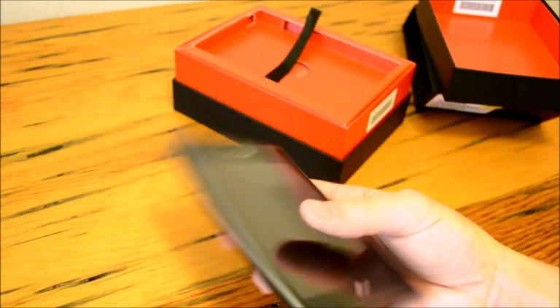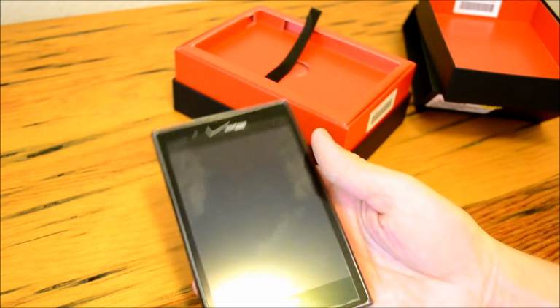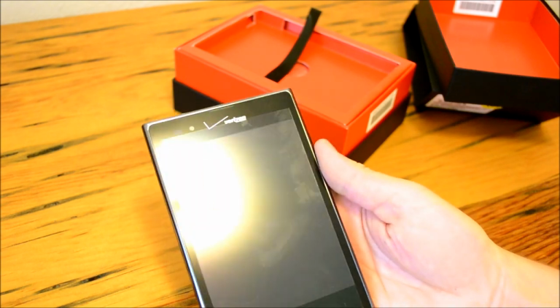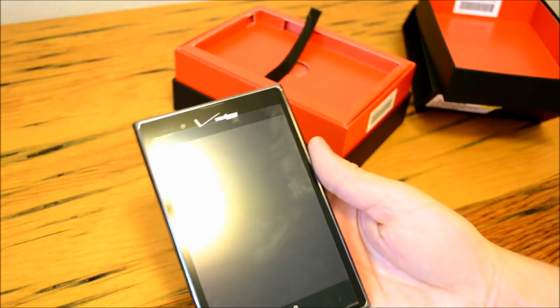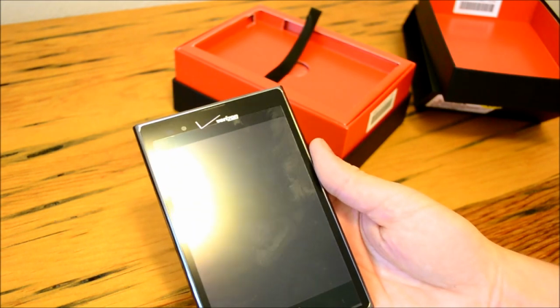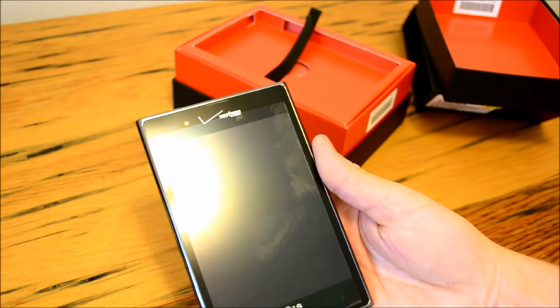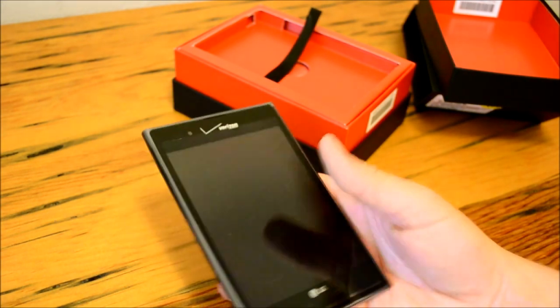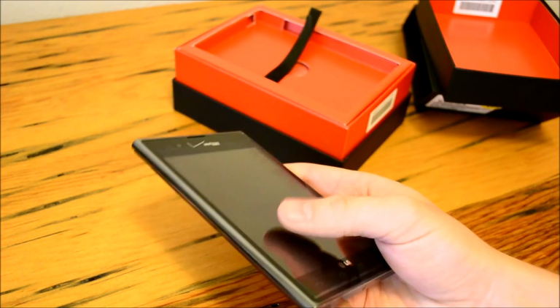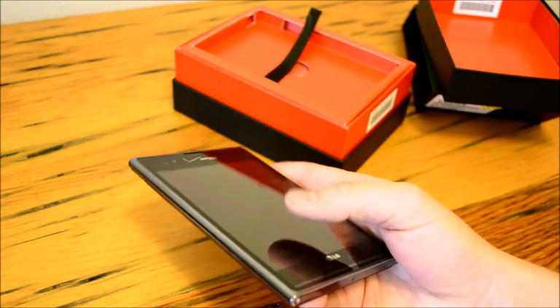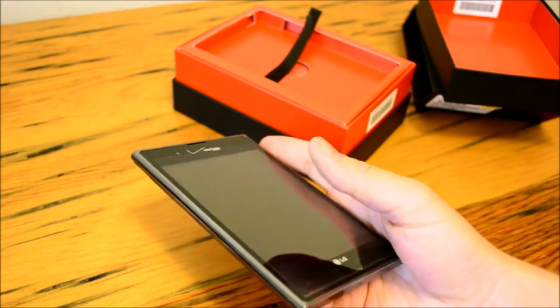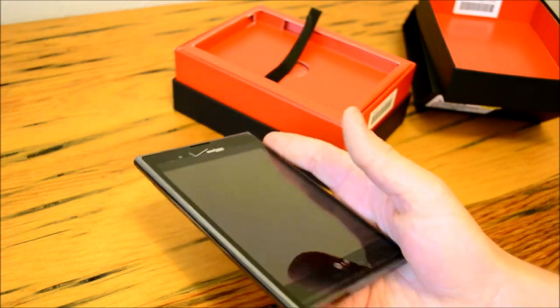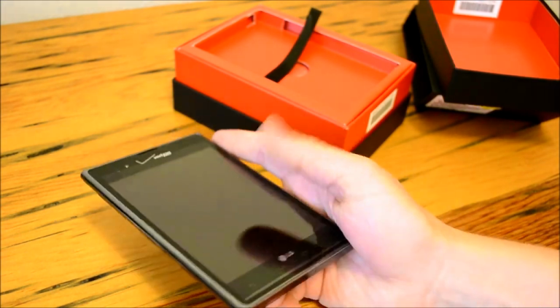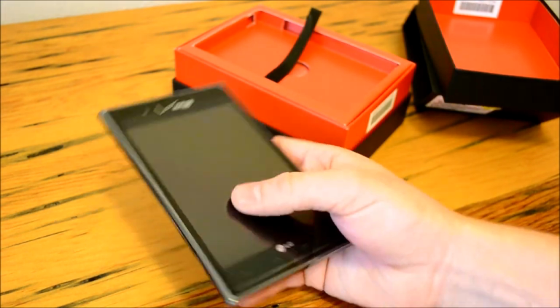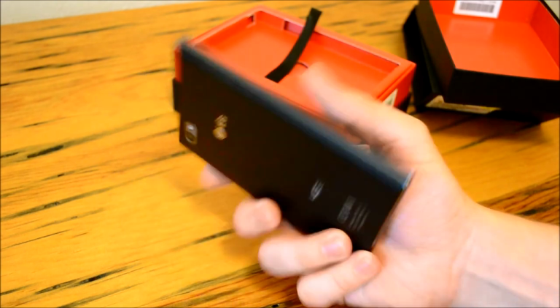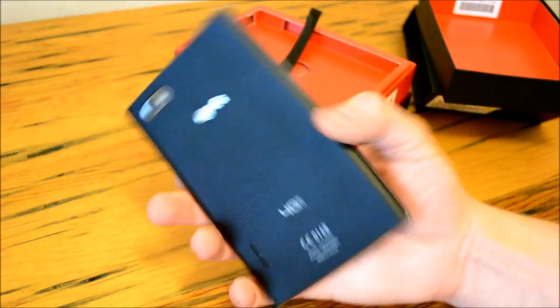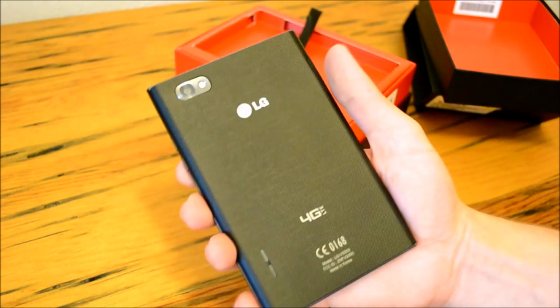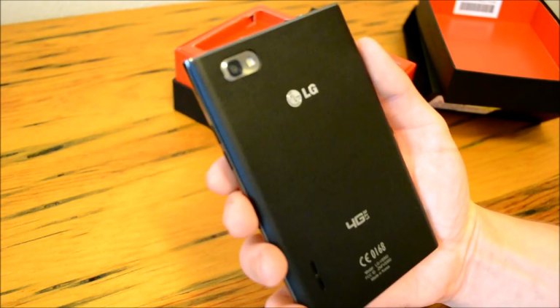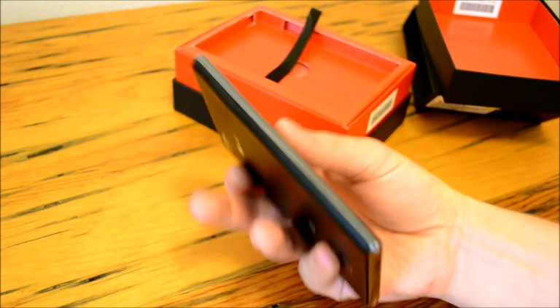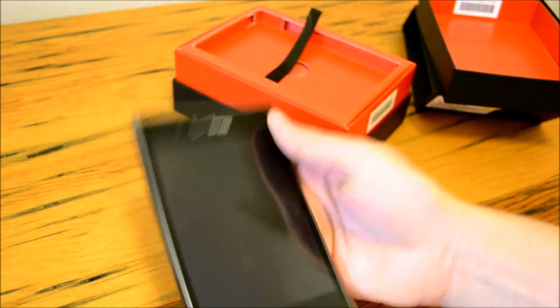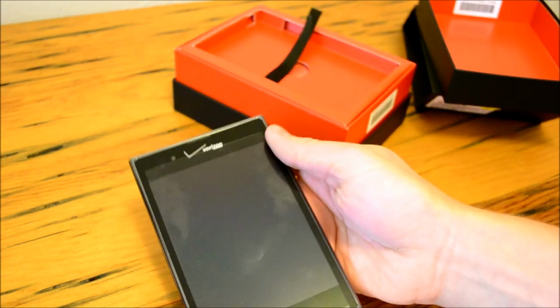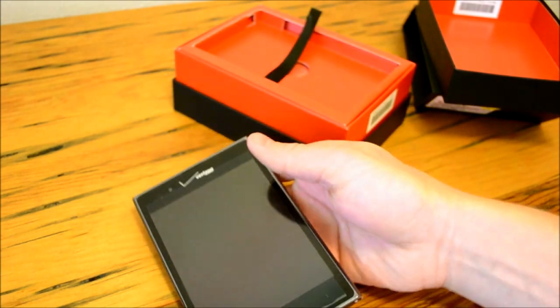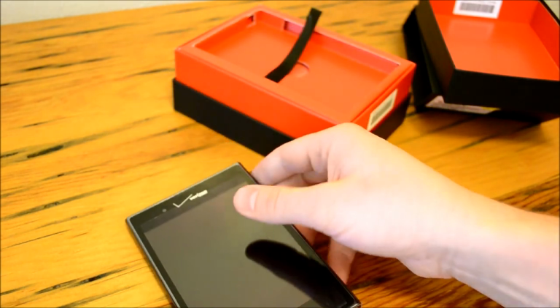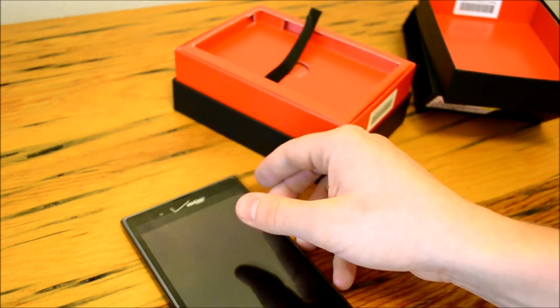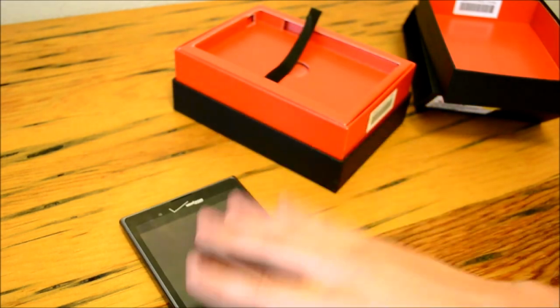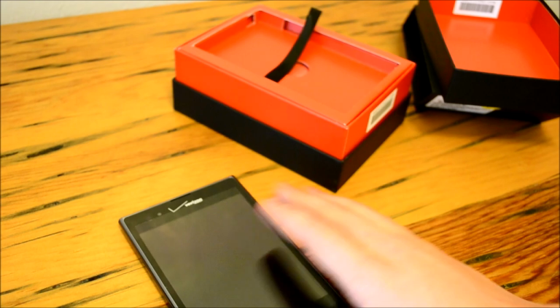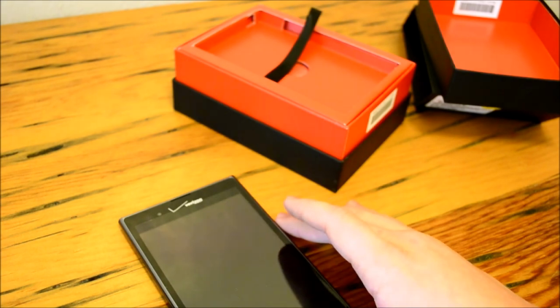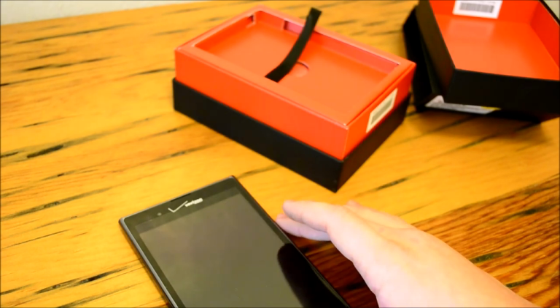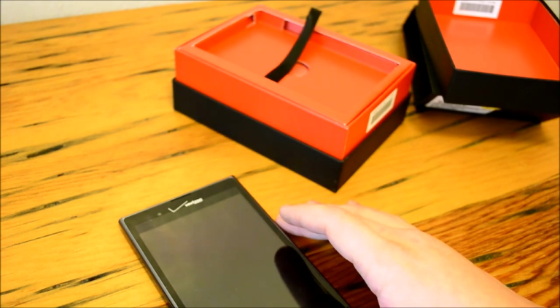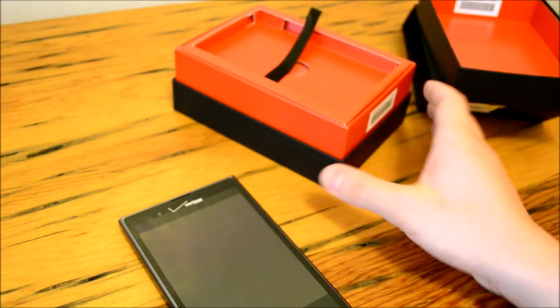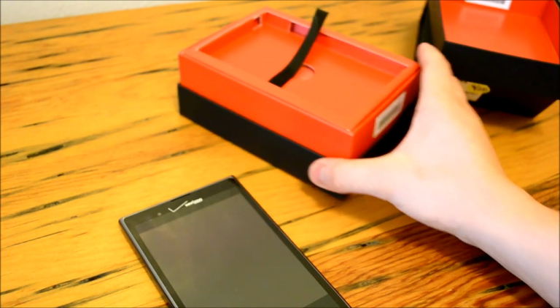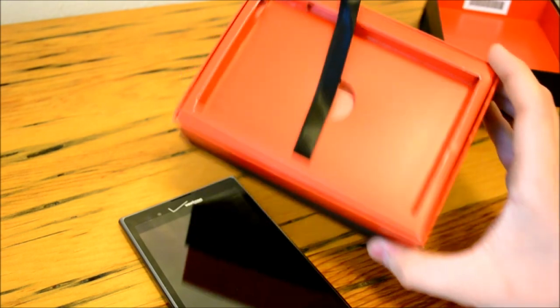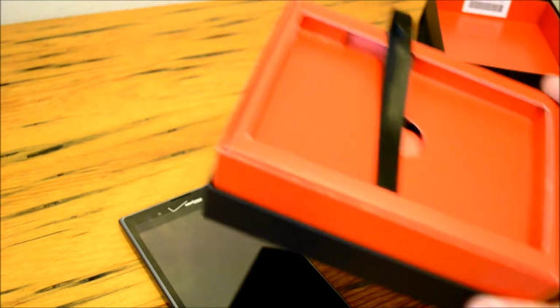Other cool specs: this does have a dual-core processor — it's a Snapdragon S3 variety clocked at 1.5 gigahertz. We've got one gigabyte of RAM and 32 gigabytes of internal storage. We'll get into some of the software in a minute after we see what else is in the box.